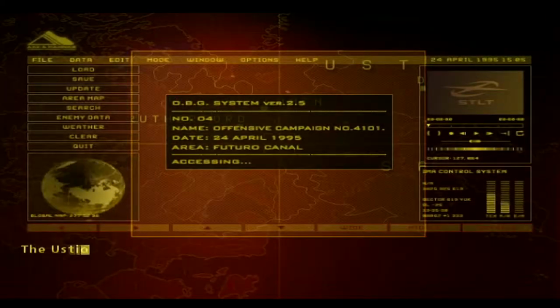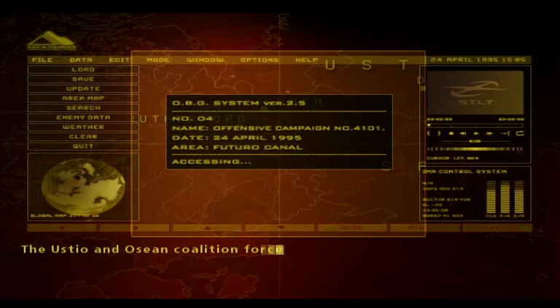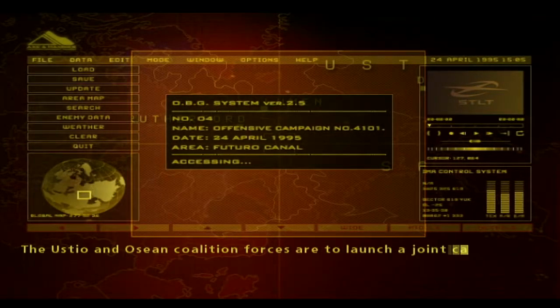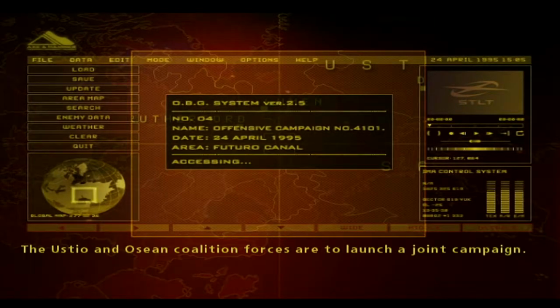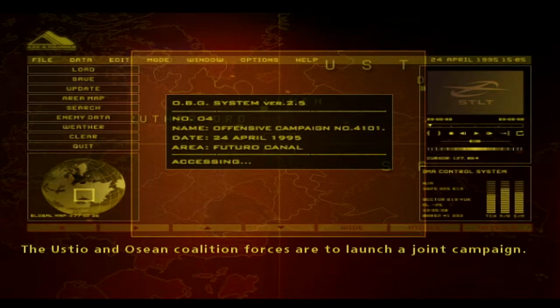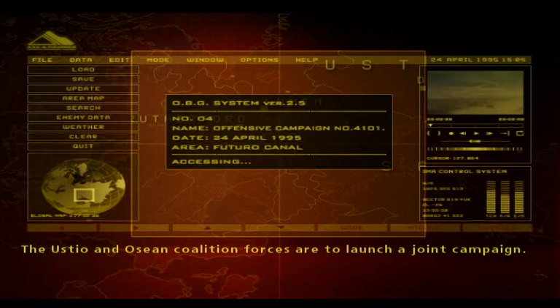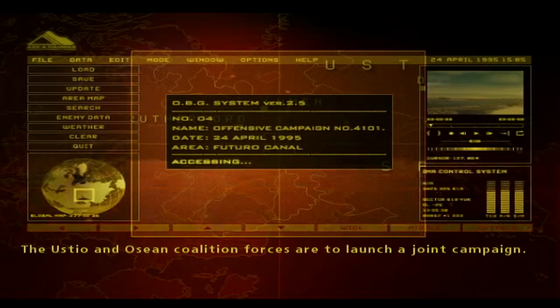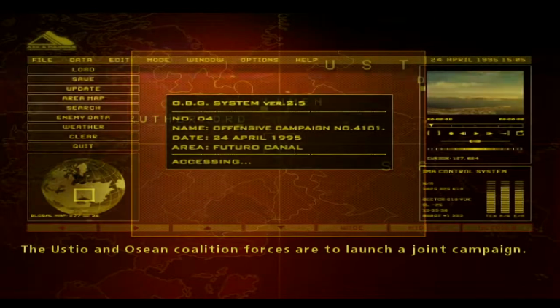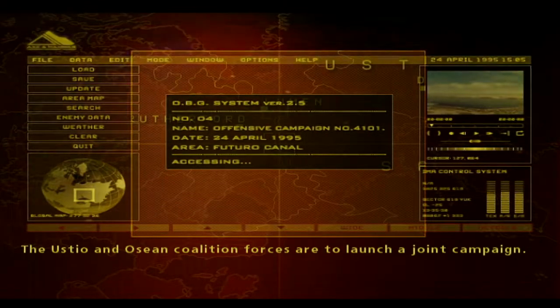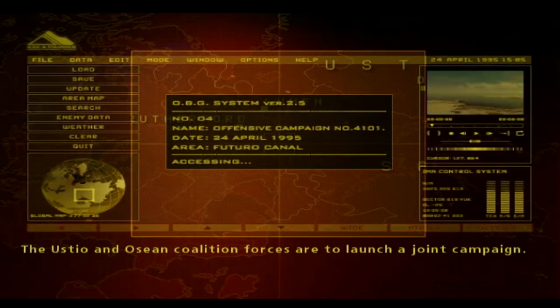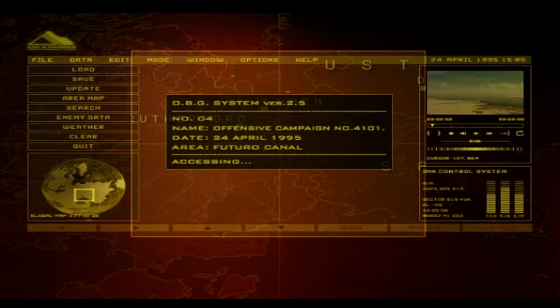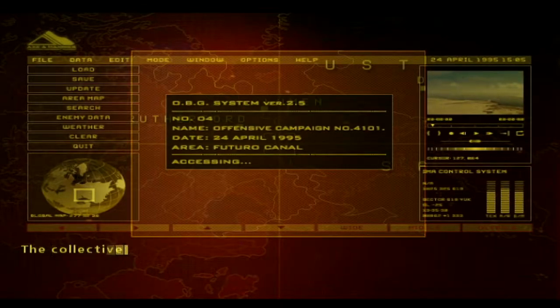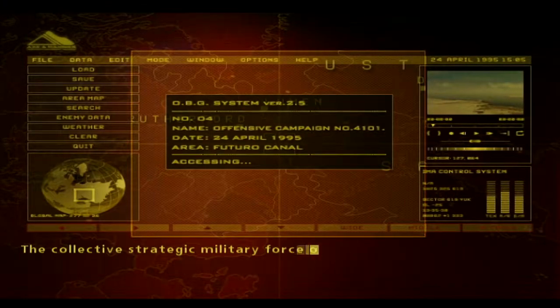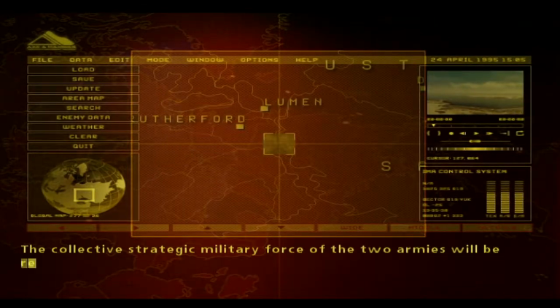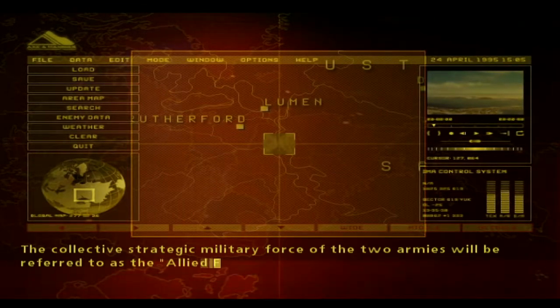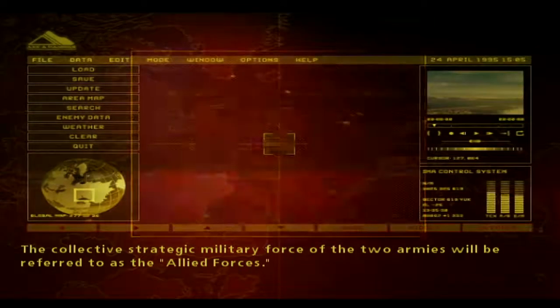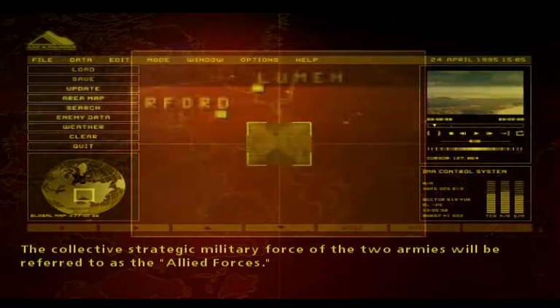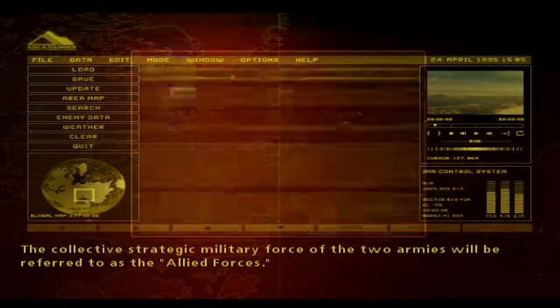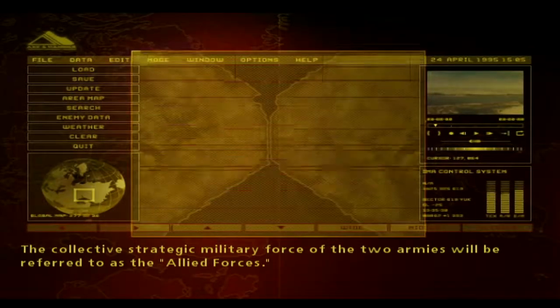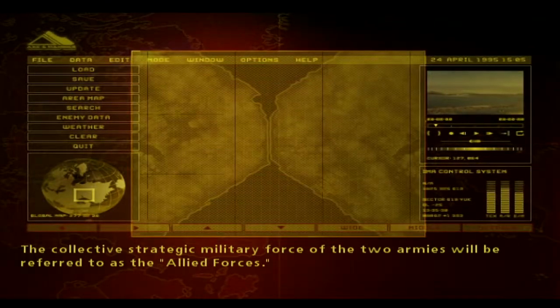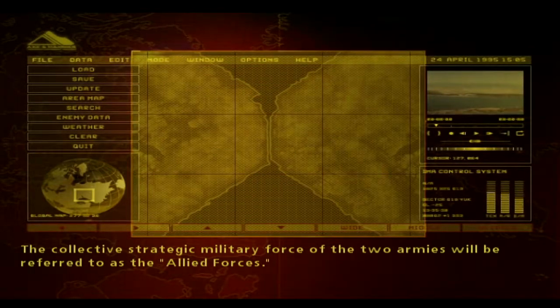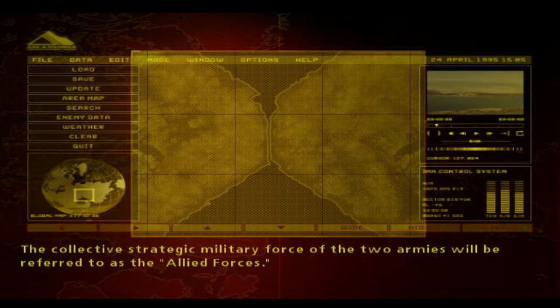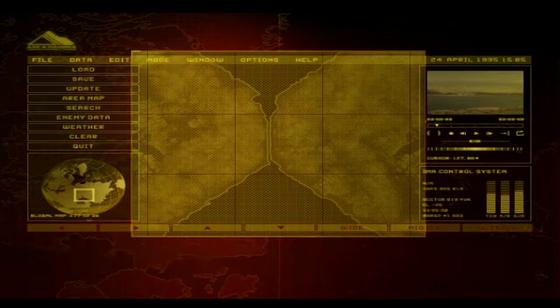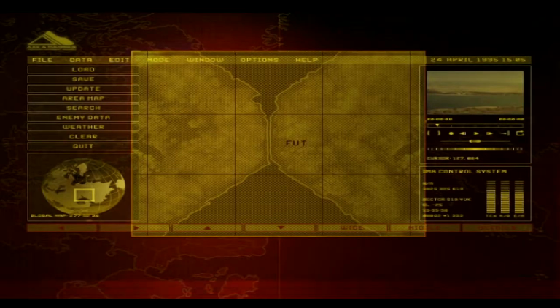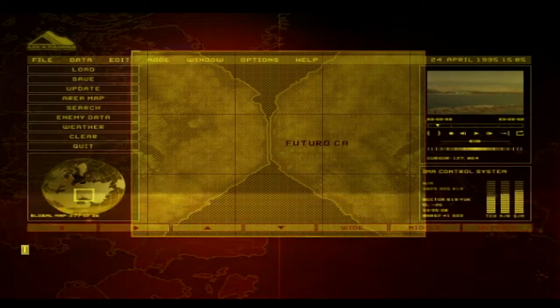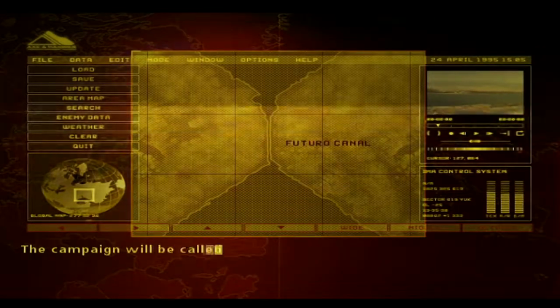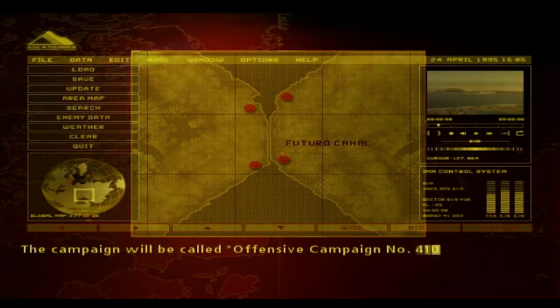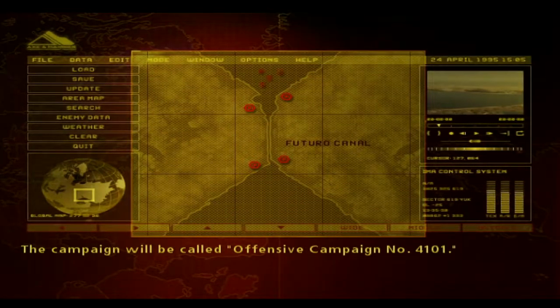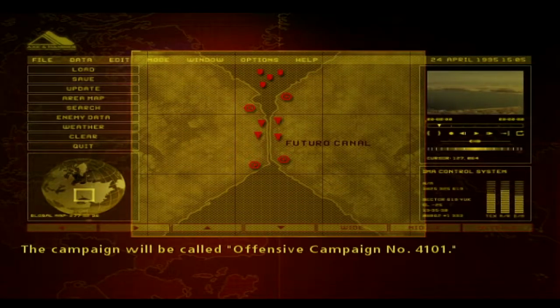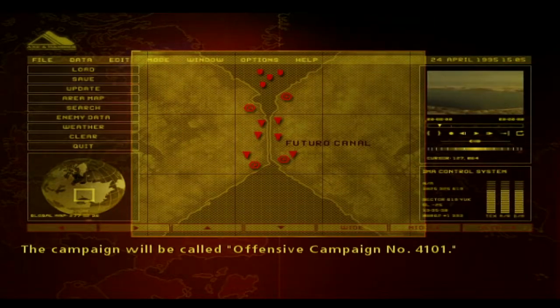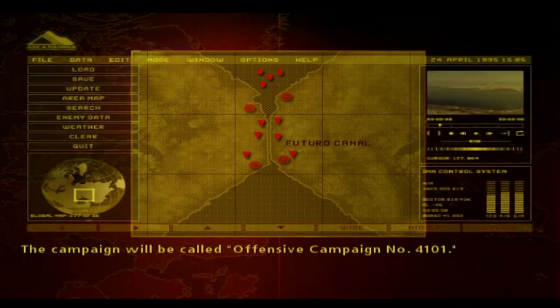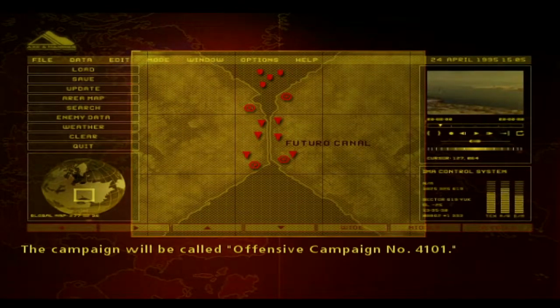The Ustio and Osean Coalition Forces are to launch a joint campaign. The collective strategic military force of the two armies will be referred to as the Allied Forces. The campaign will be called Offensive Campaign No. 4101.